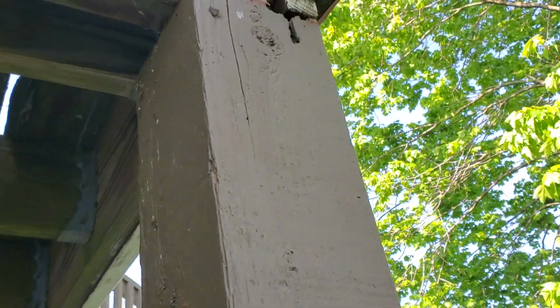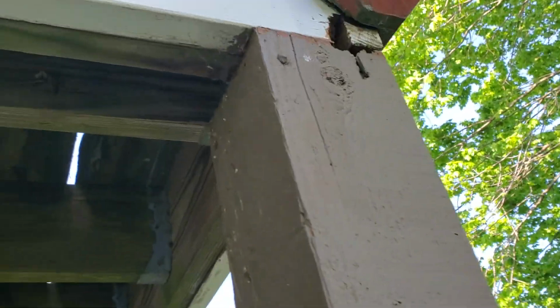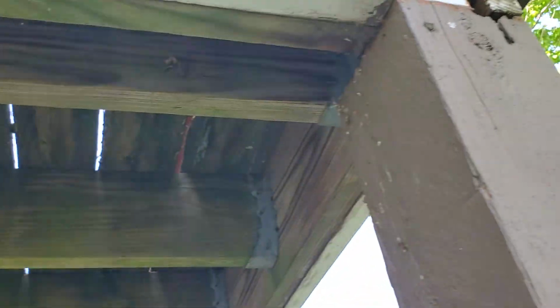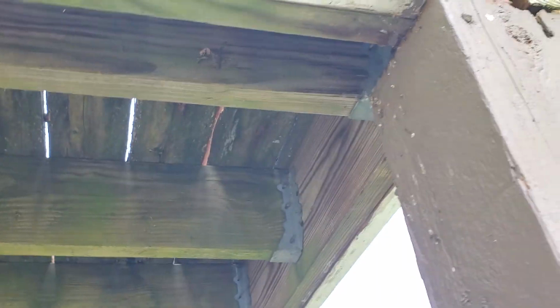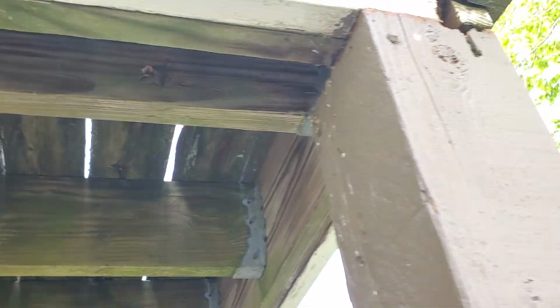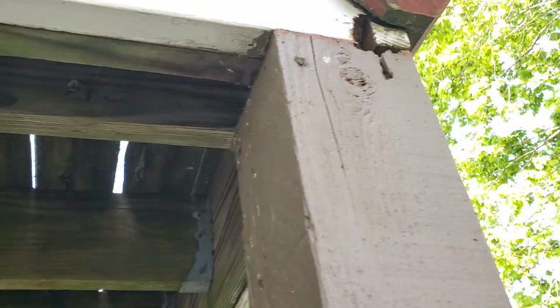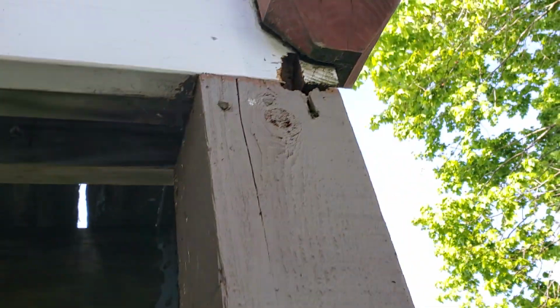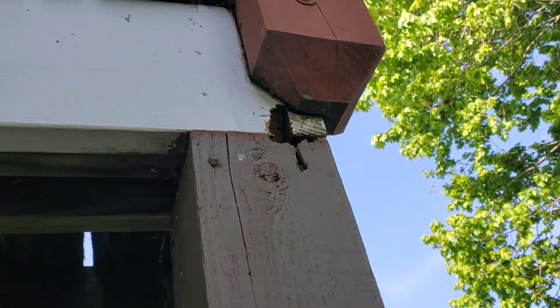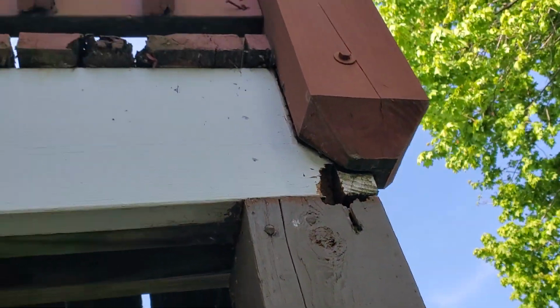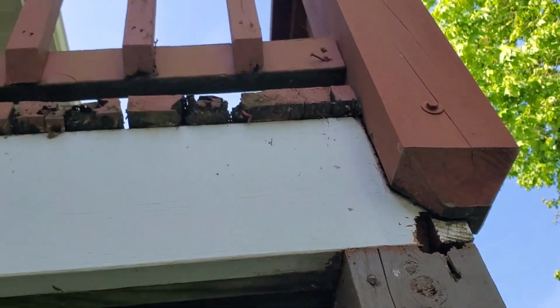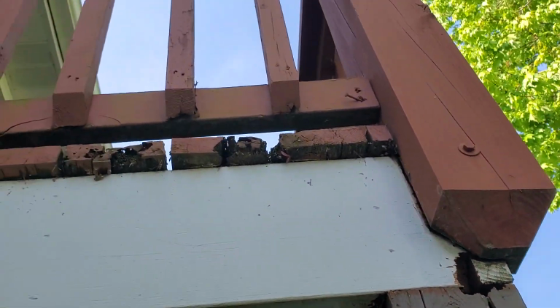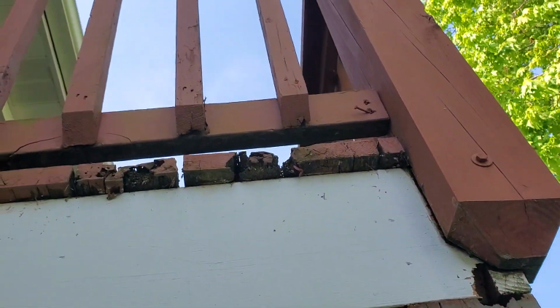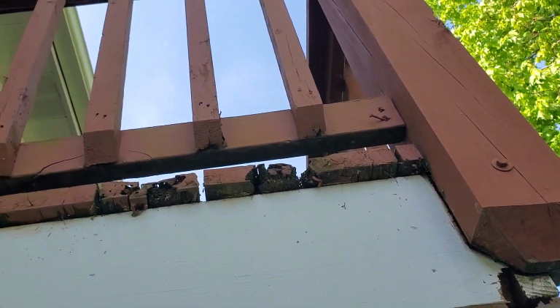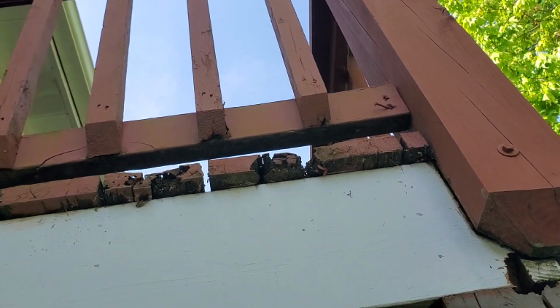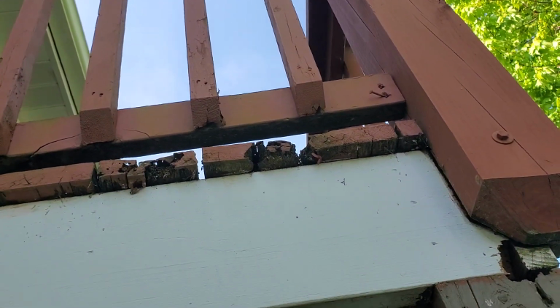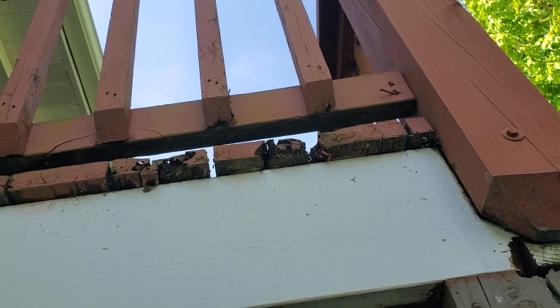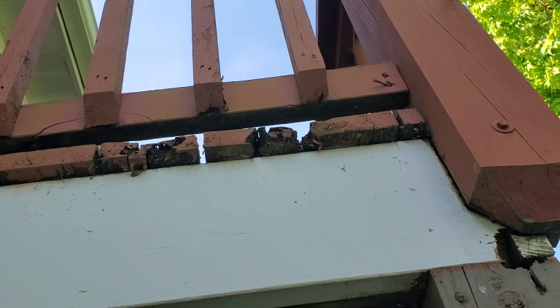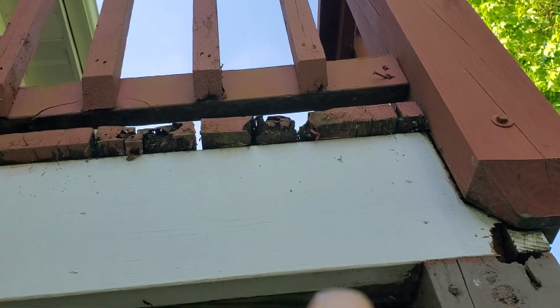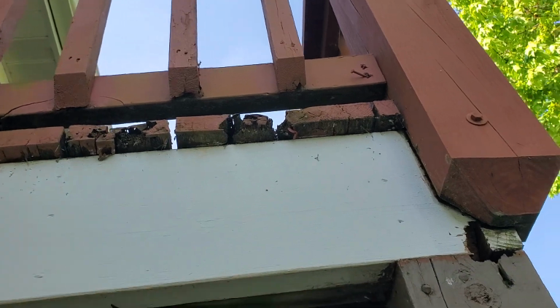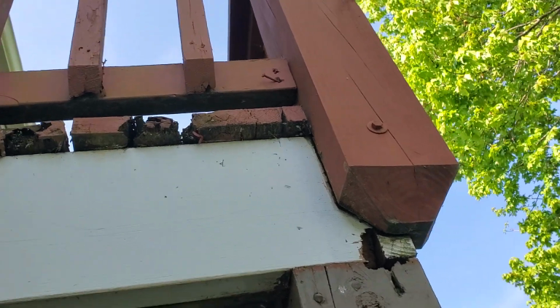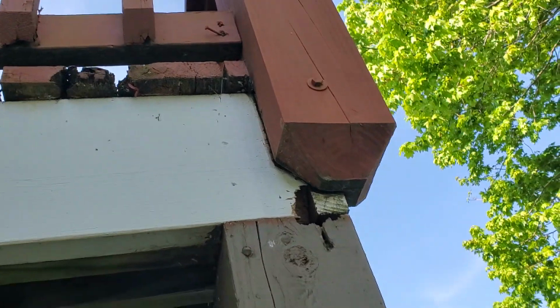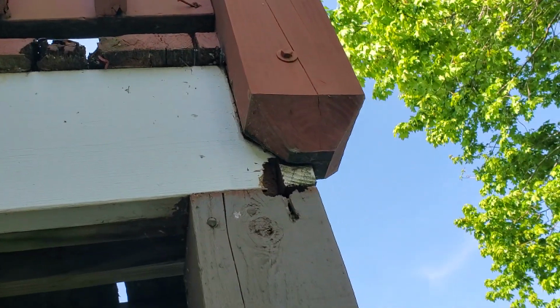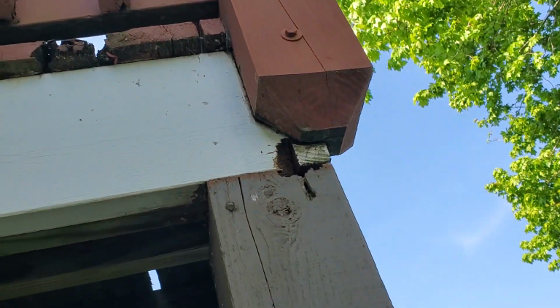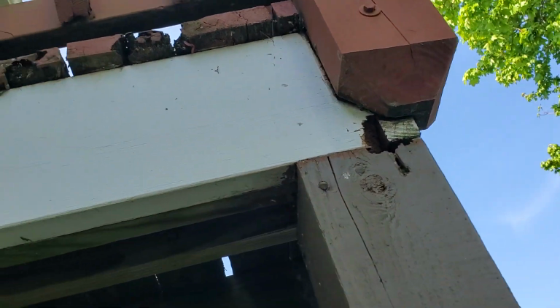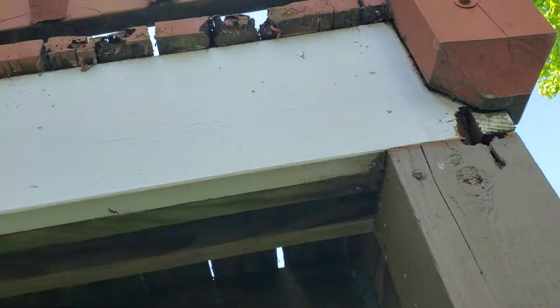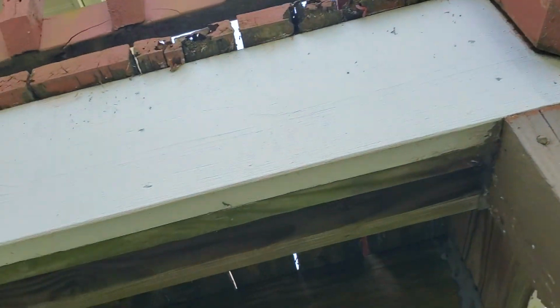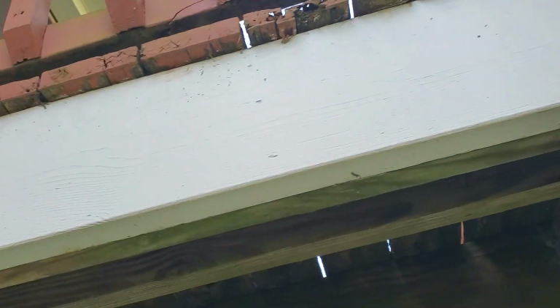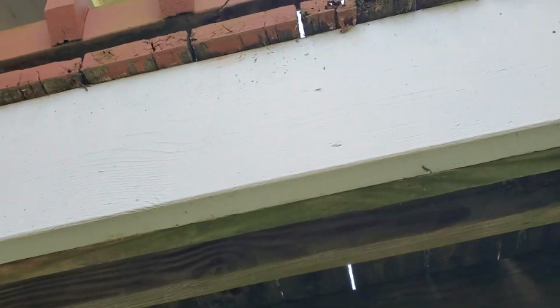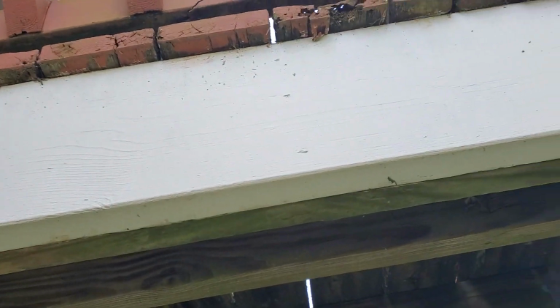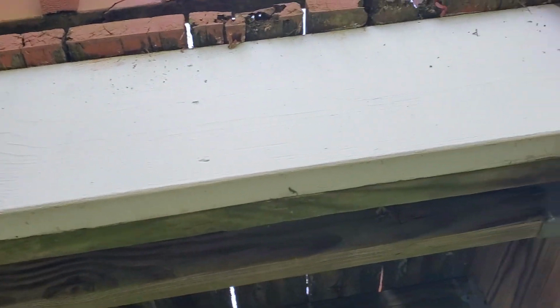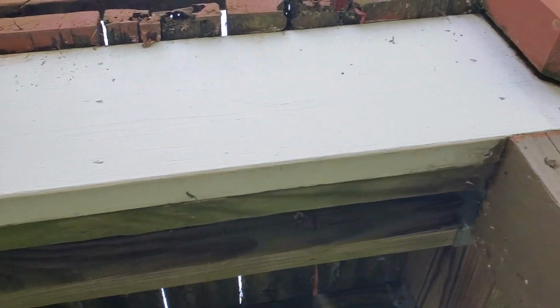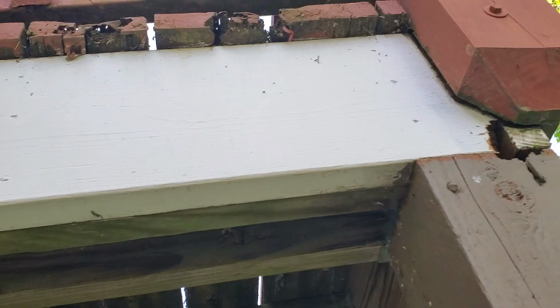People are depending their lives on those nails. But it just gets more crazy — look at the deck boards. Totally rotted away. This deck is not good.